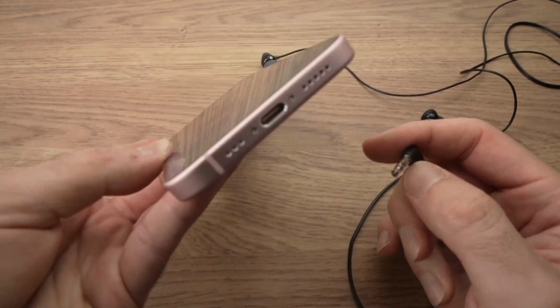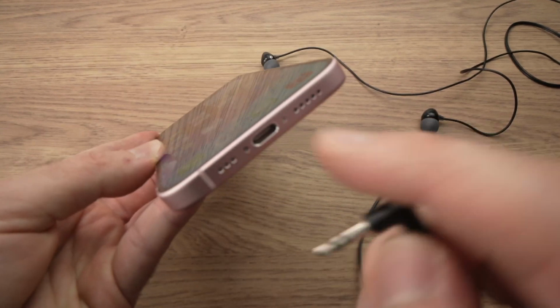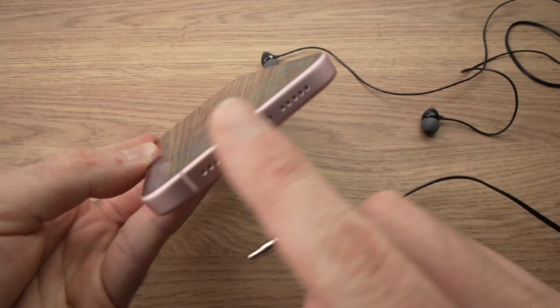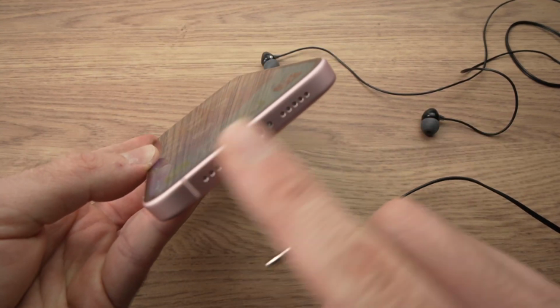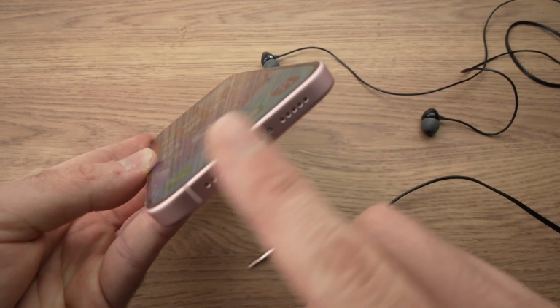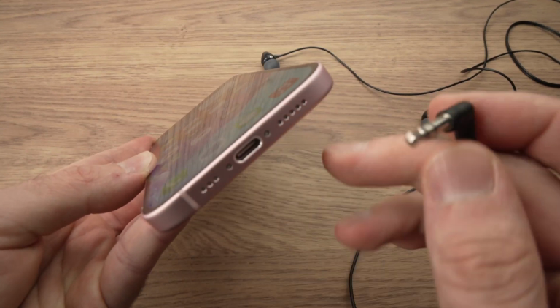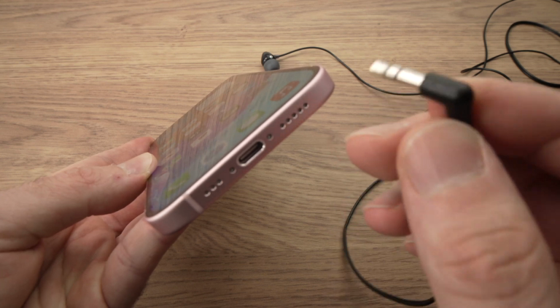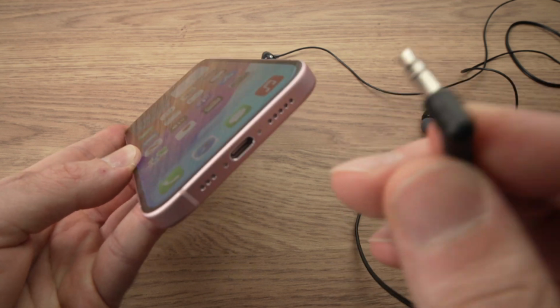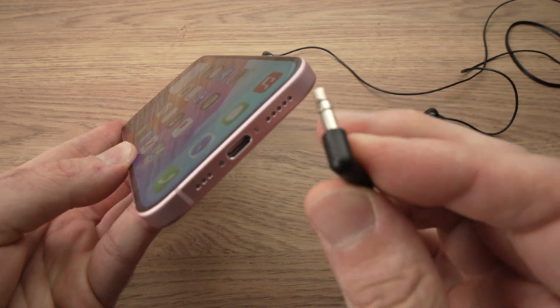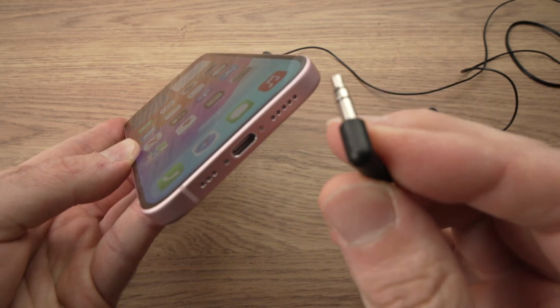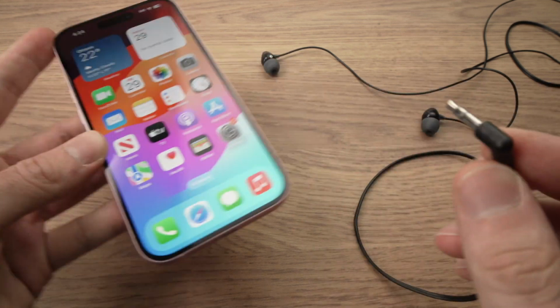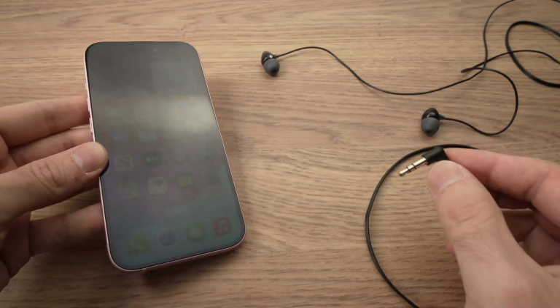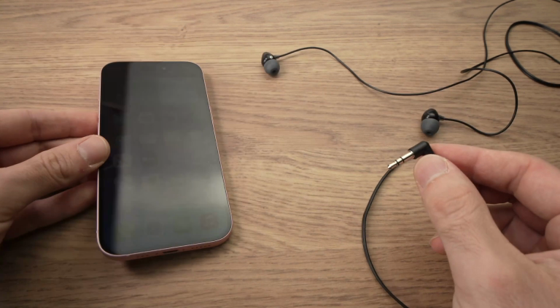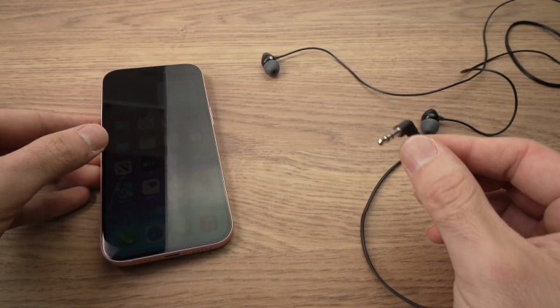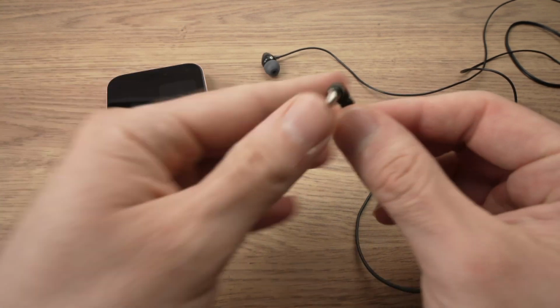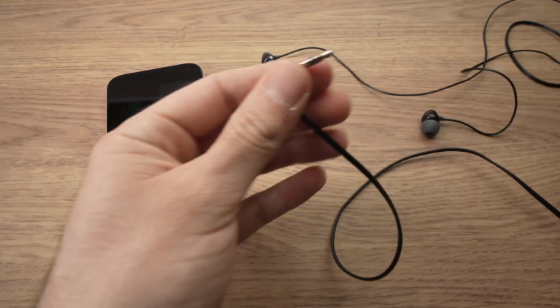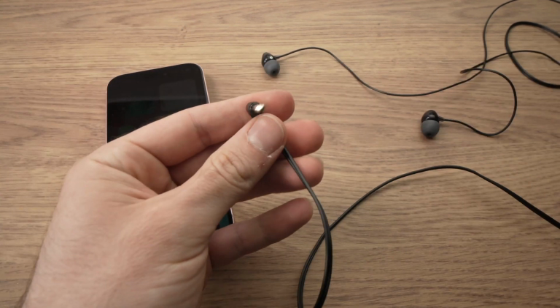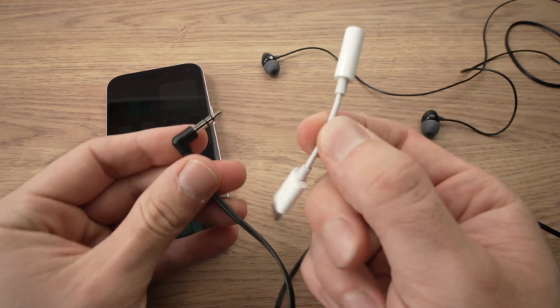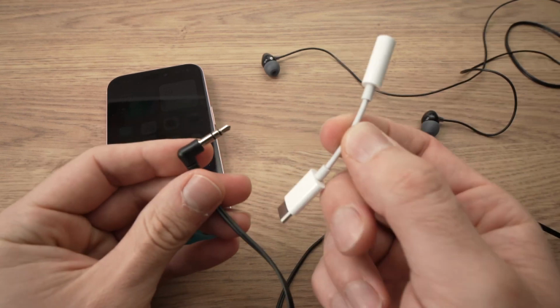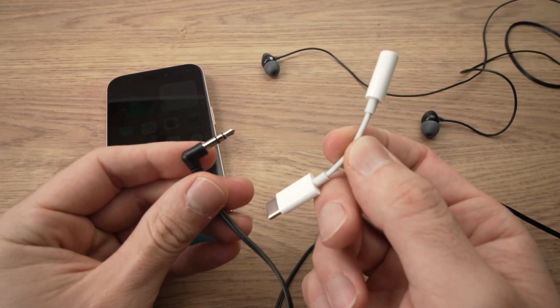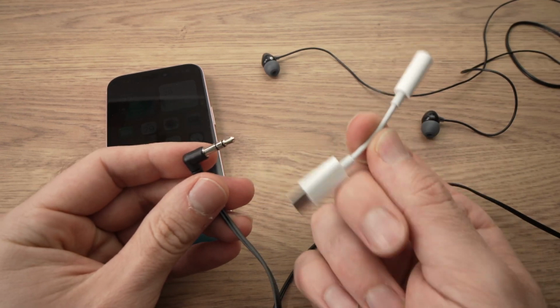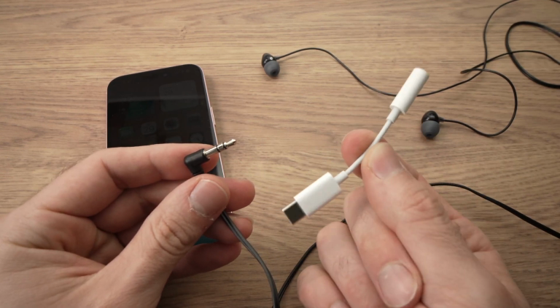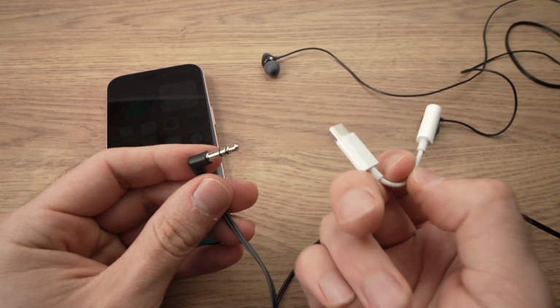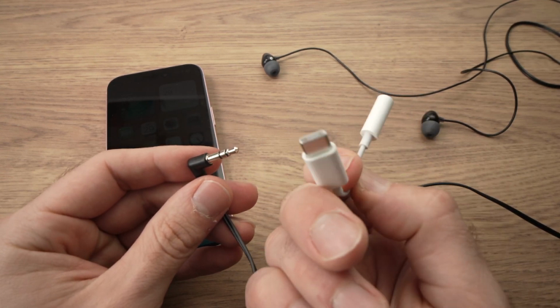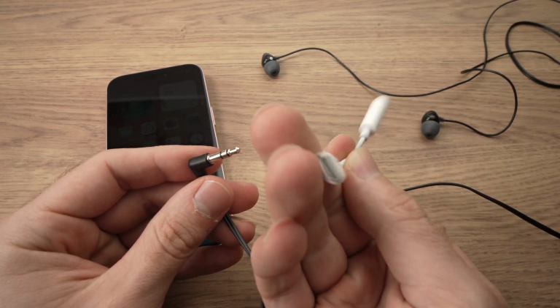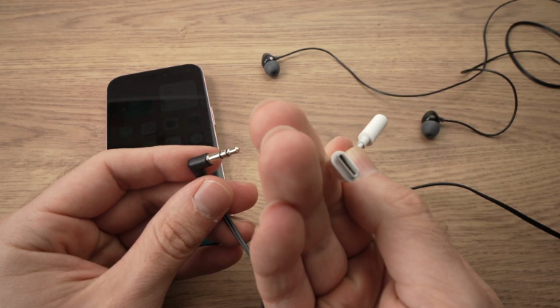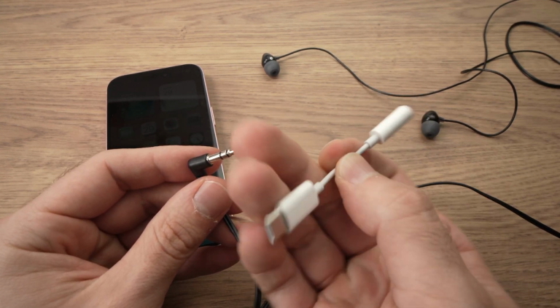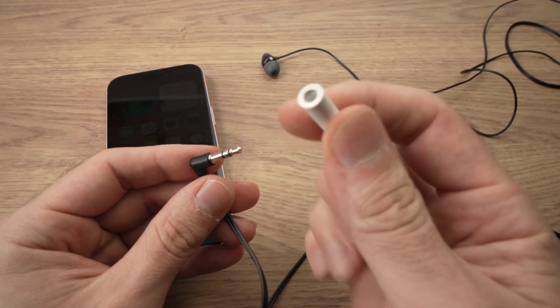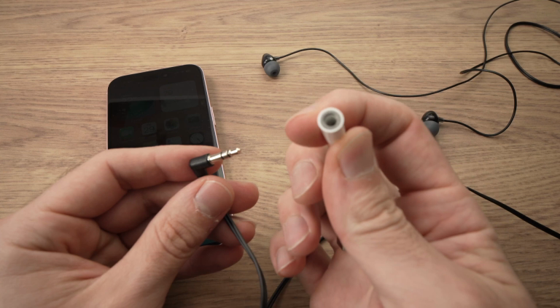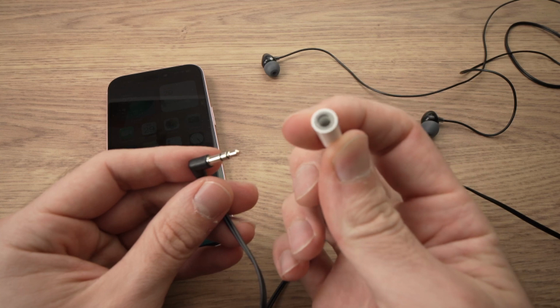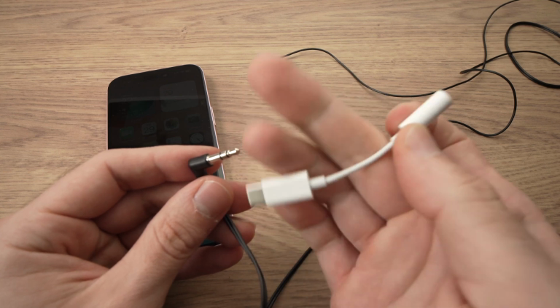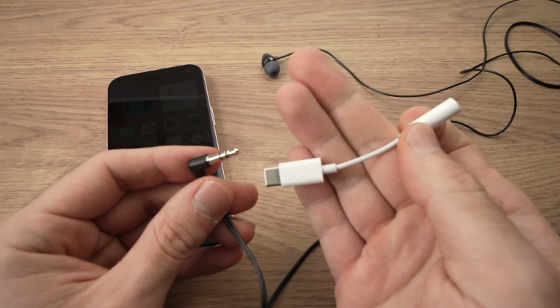Obviously the iPhone does not have any kind of headphone jack, so what you need to have is one of these. This is the Apple USB Type-C to headphone jack adapter.